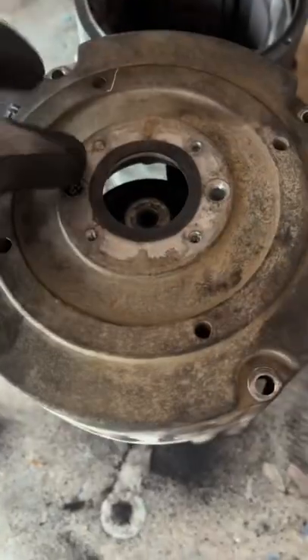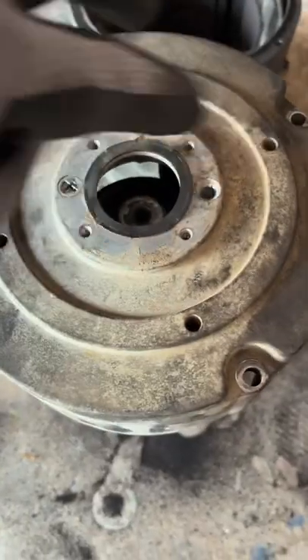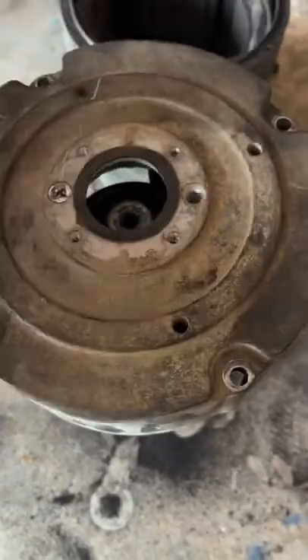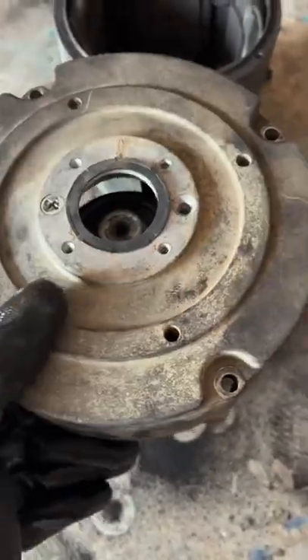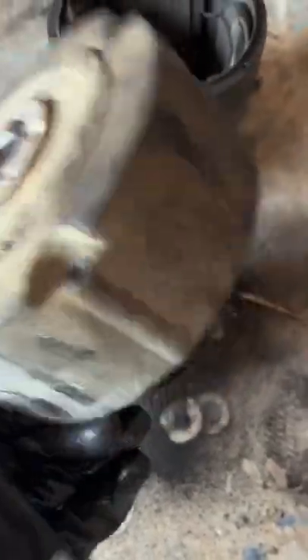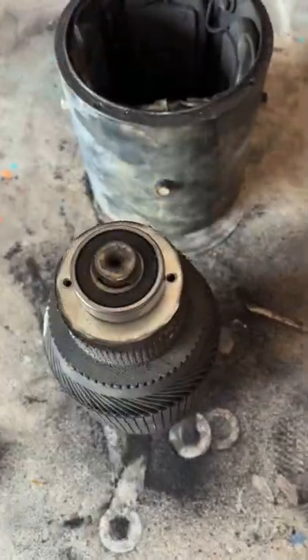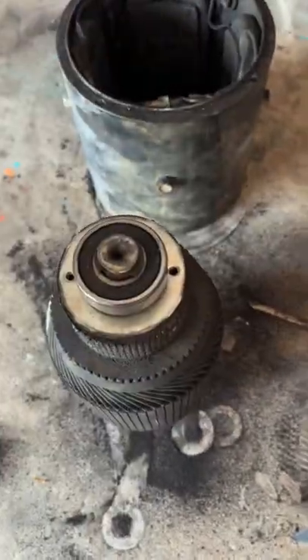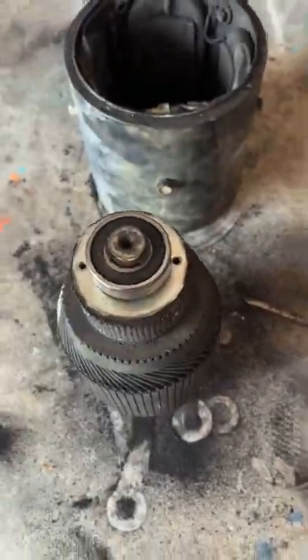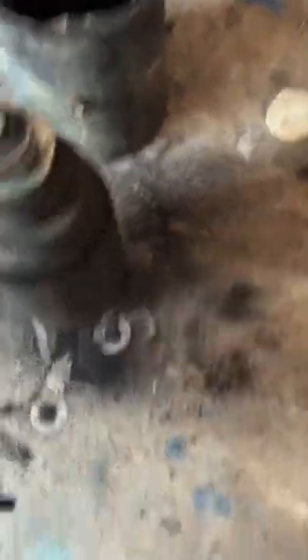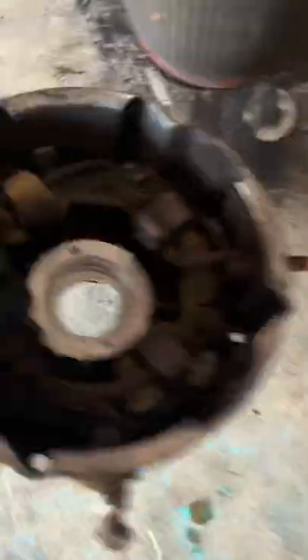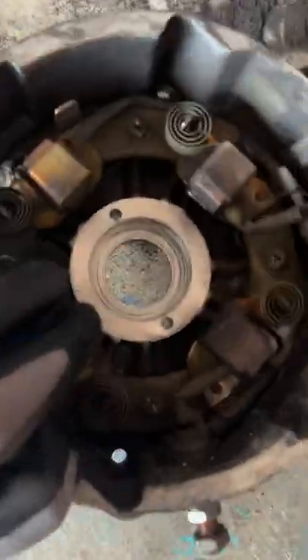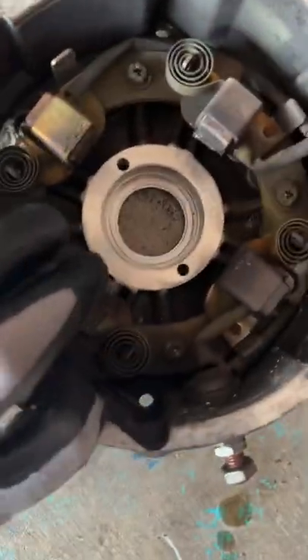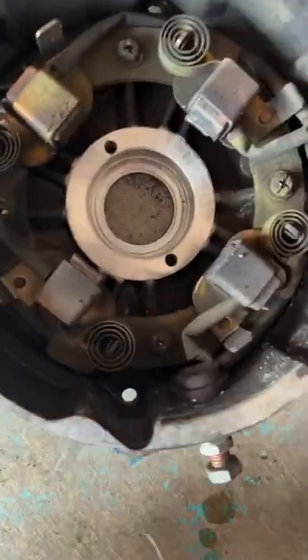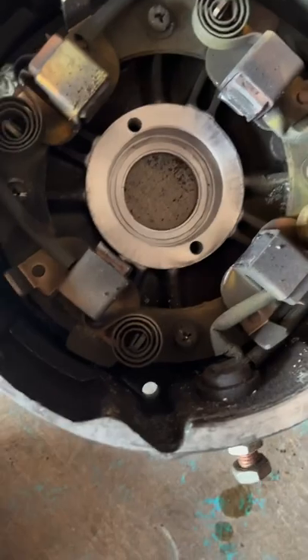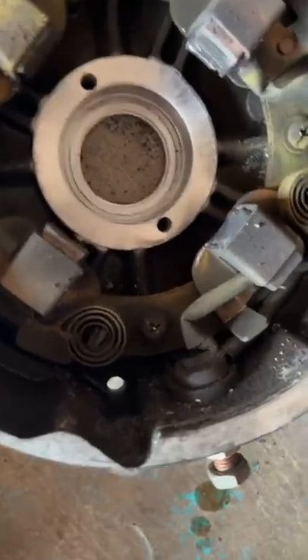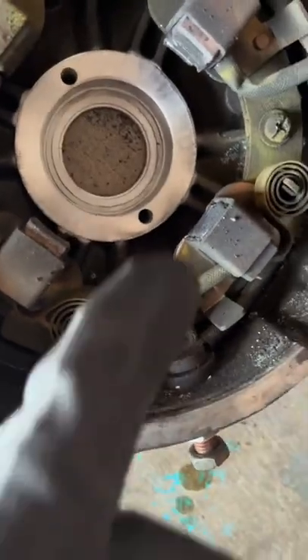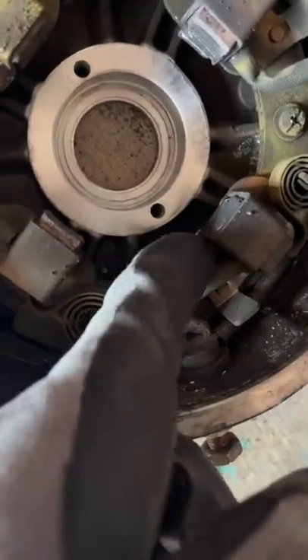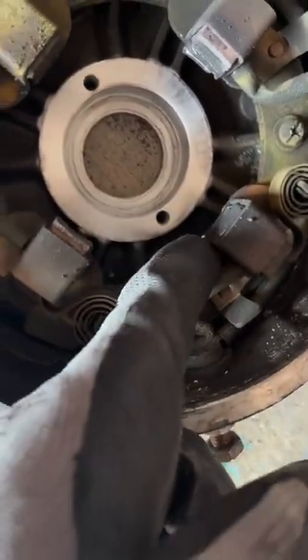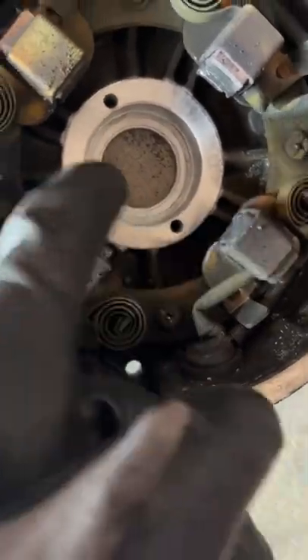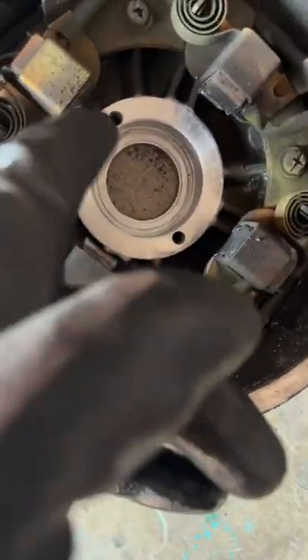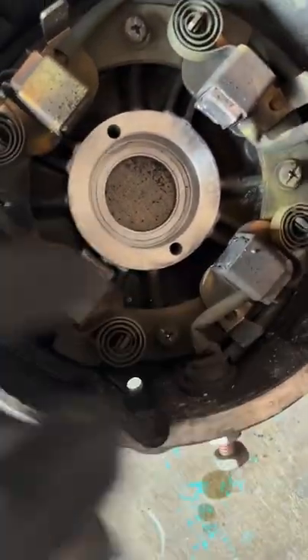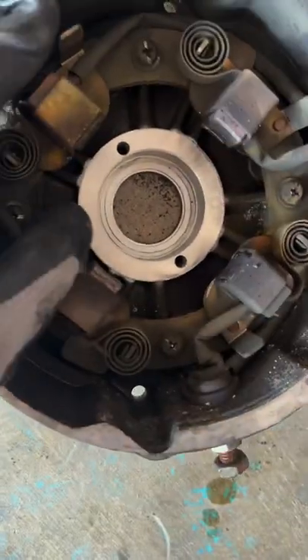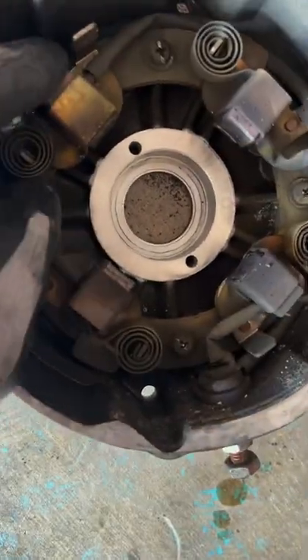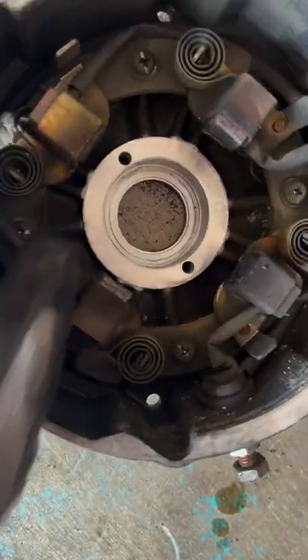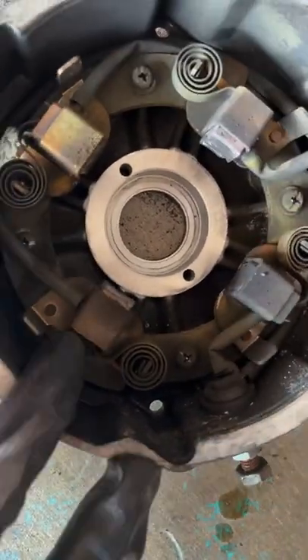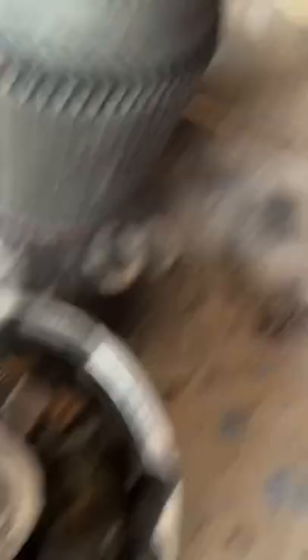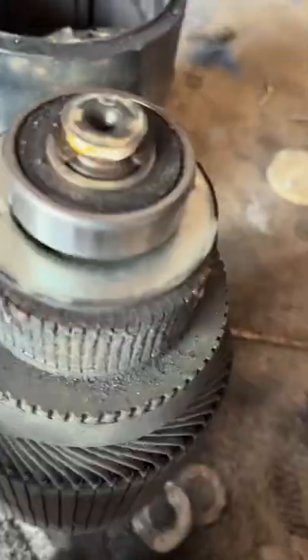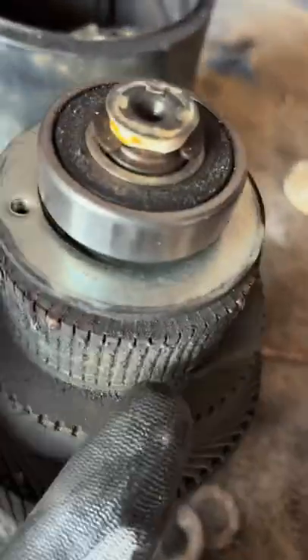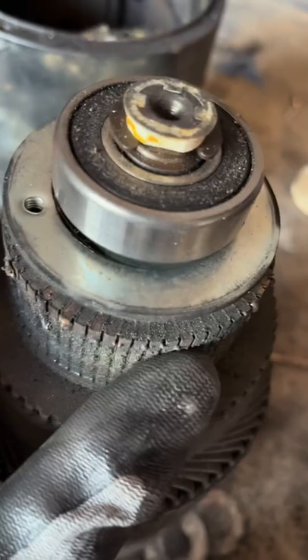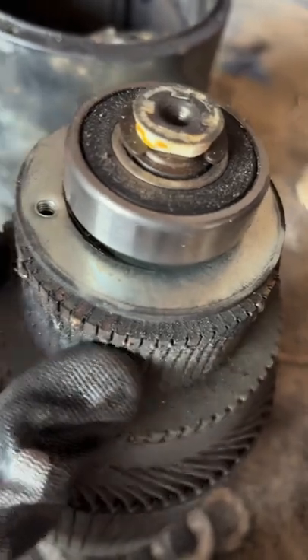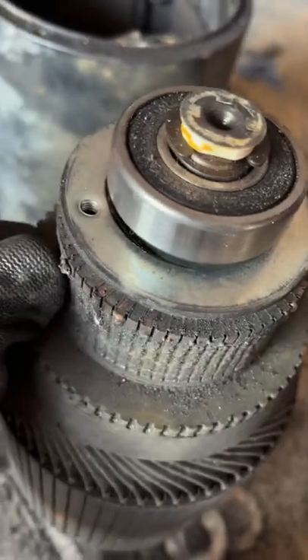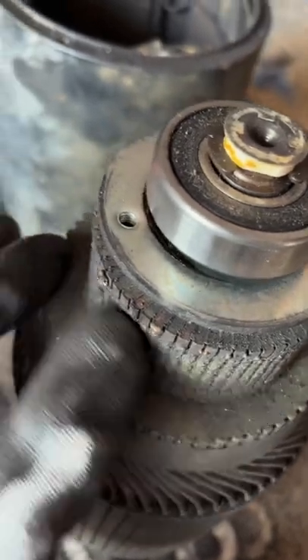Just took out these two screws, lift it up. Yep, no brush there. See — yeah, these brushes are done. And we're going to somehow have to re-true this commutator.